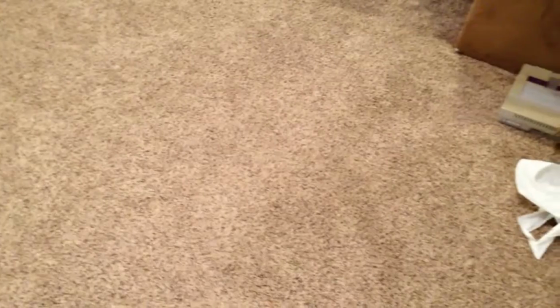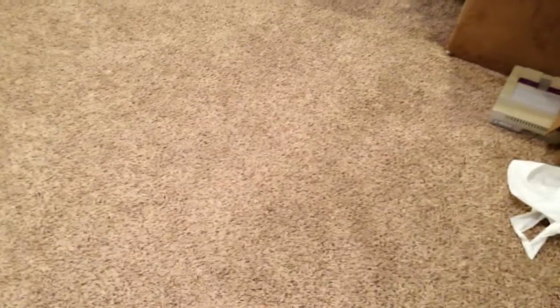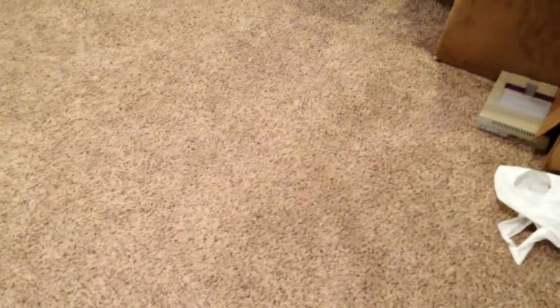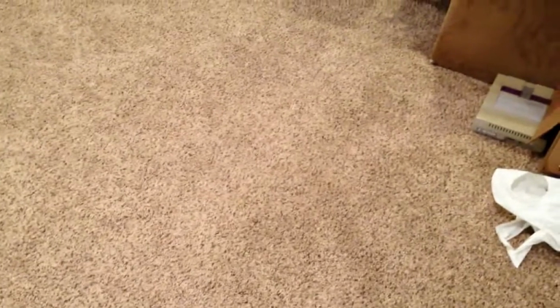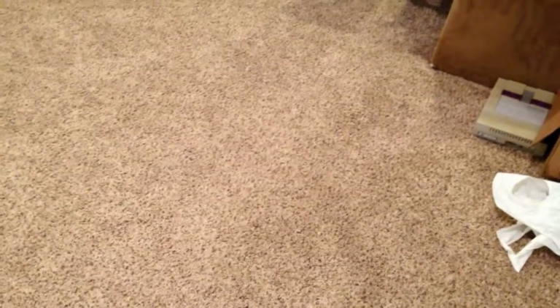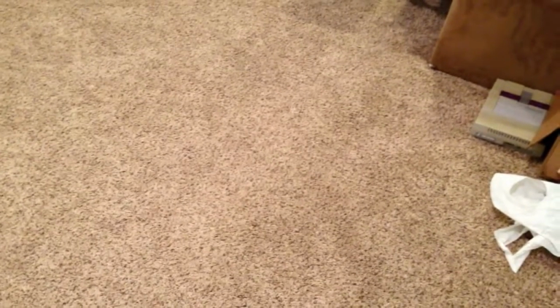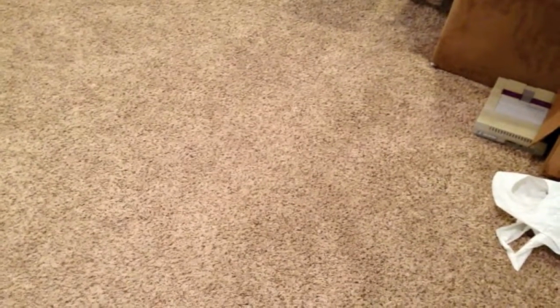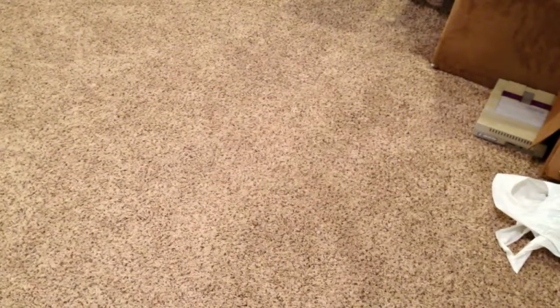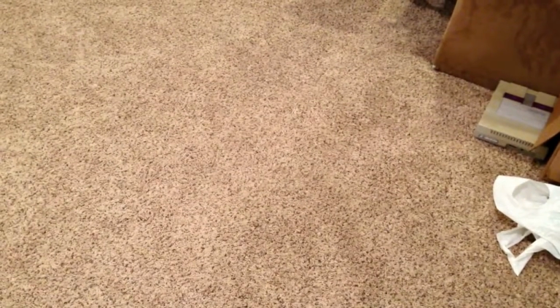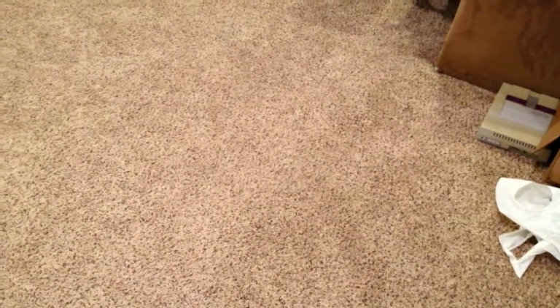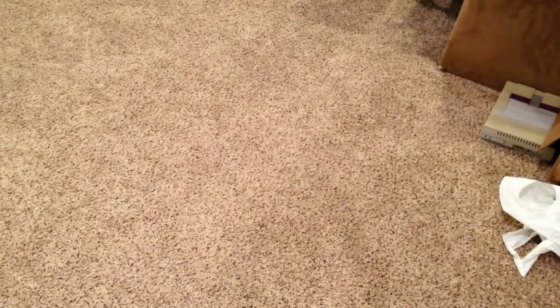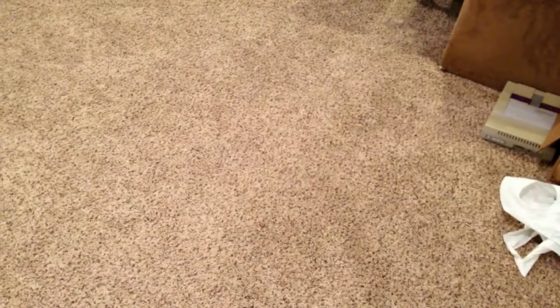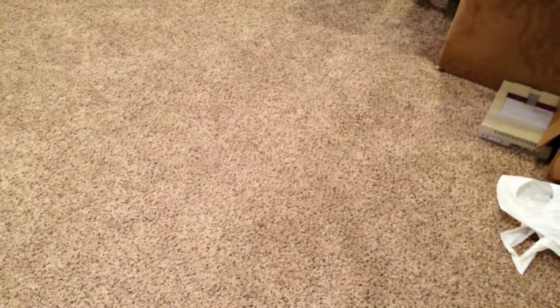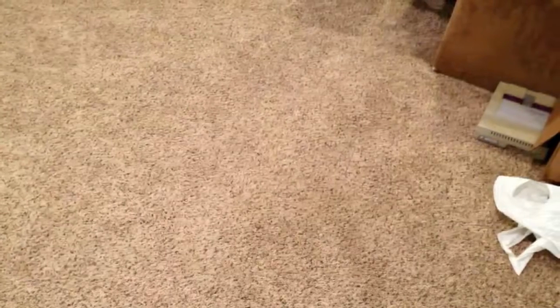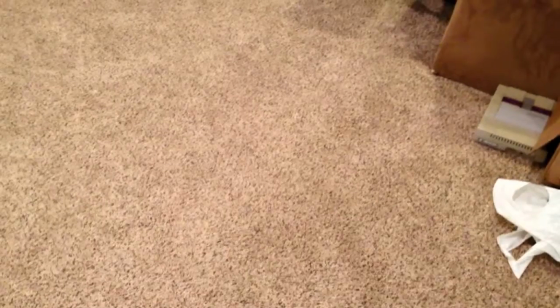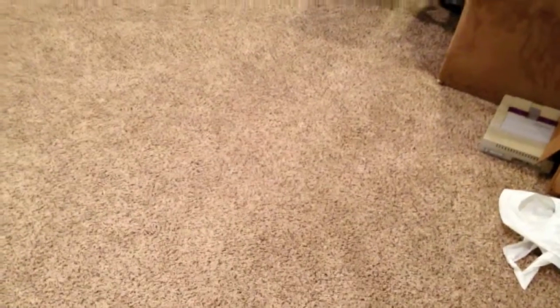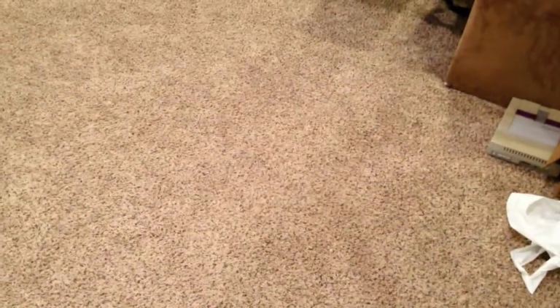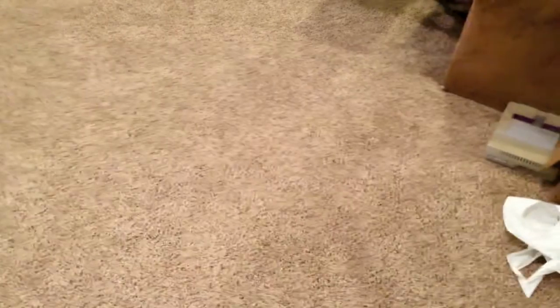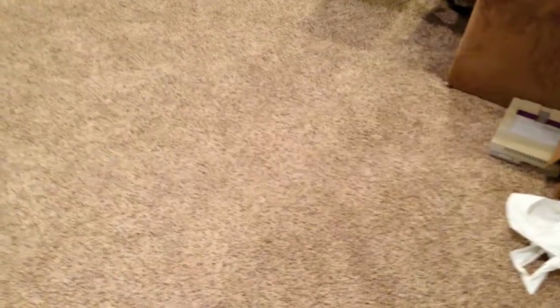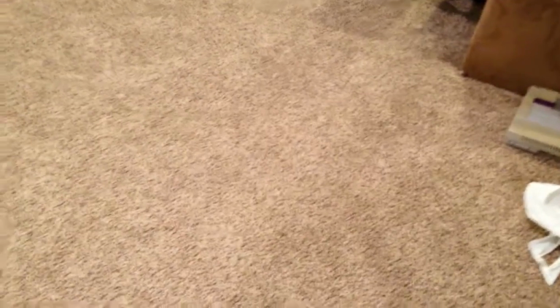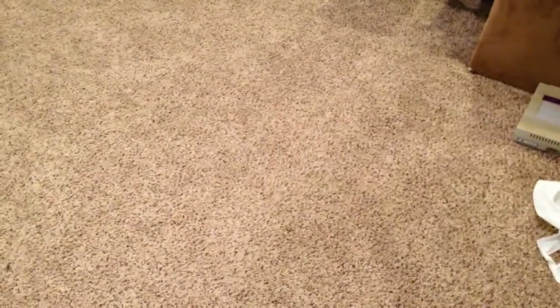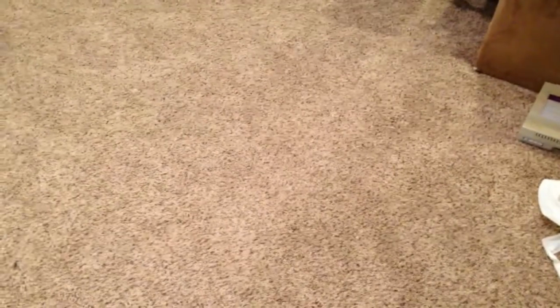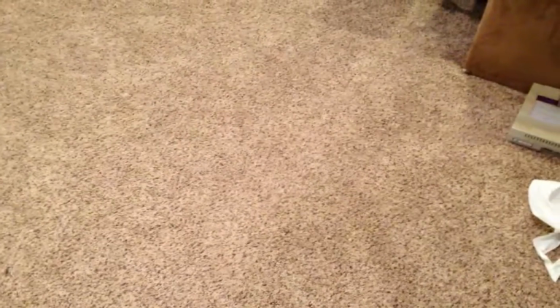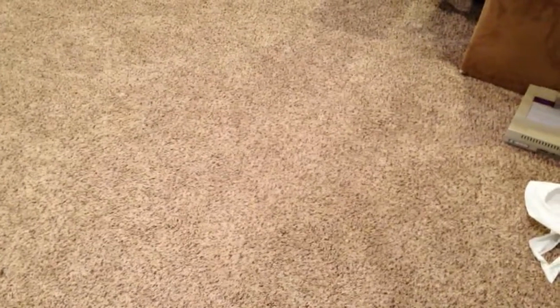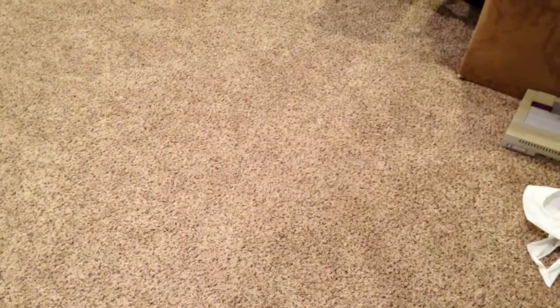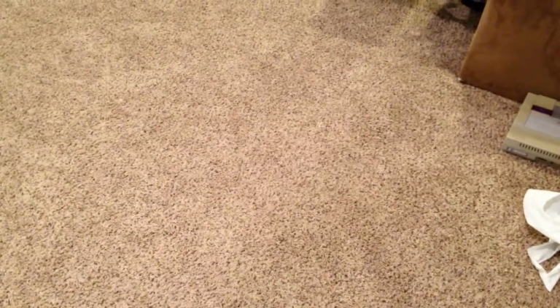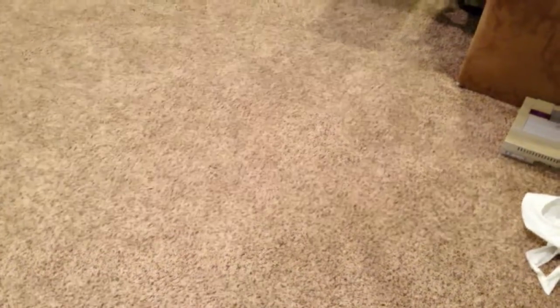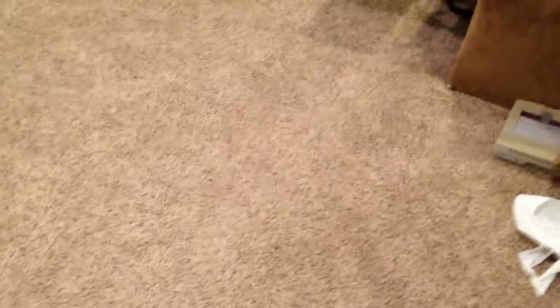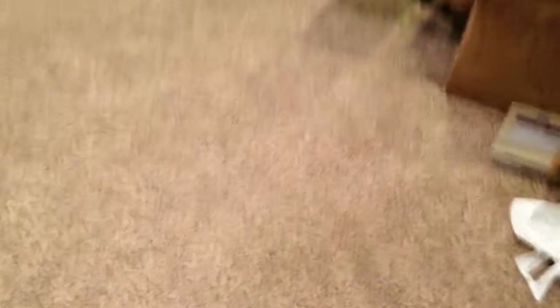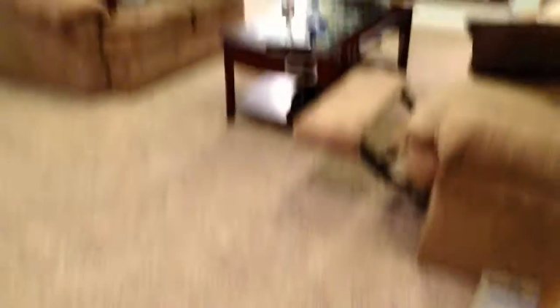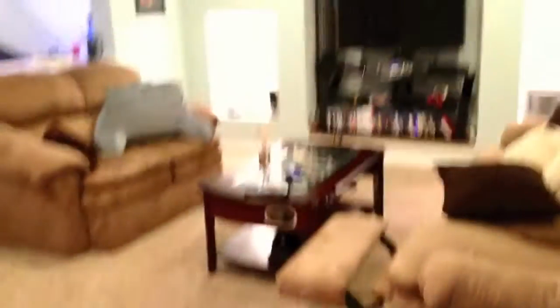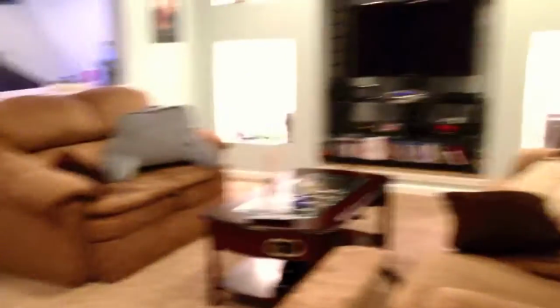We recently moved into a house, so I just moved the tank. I'll go over that process a little bit with you, along with how I have everything set up in the house. So we're in my basement.